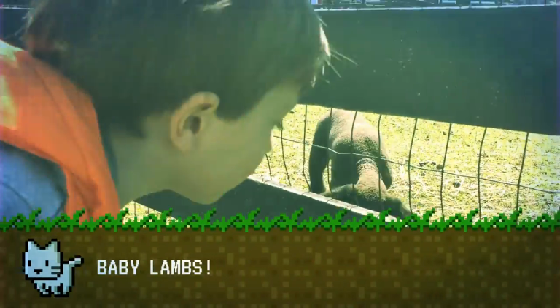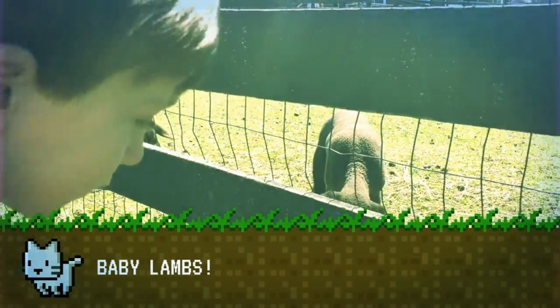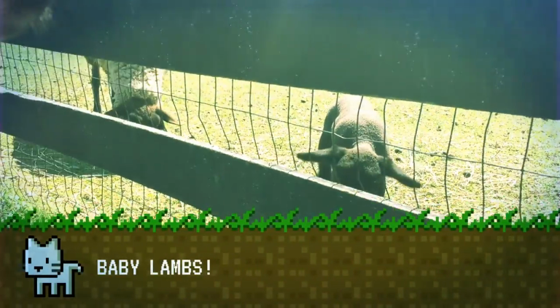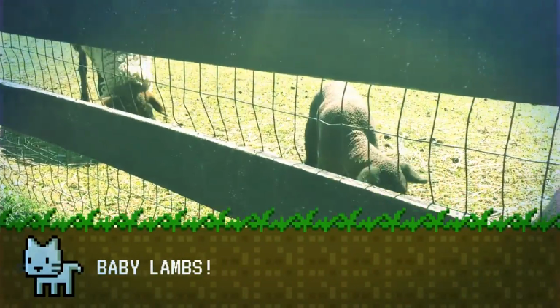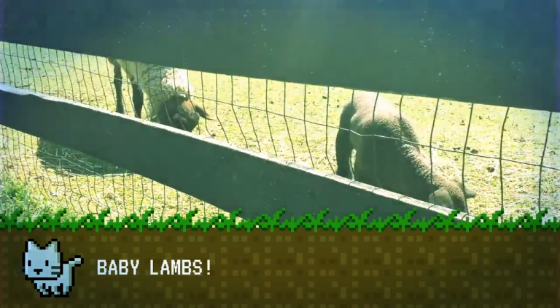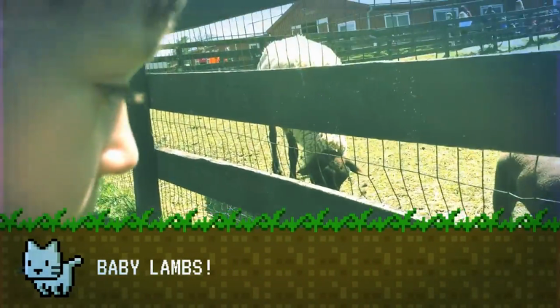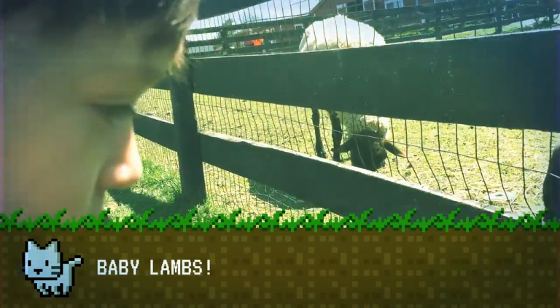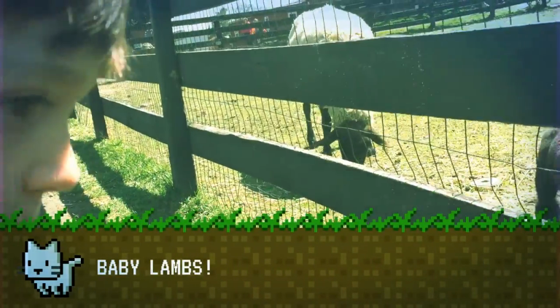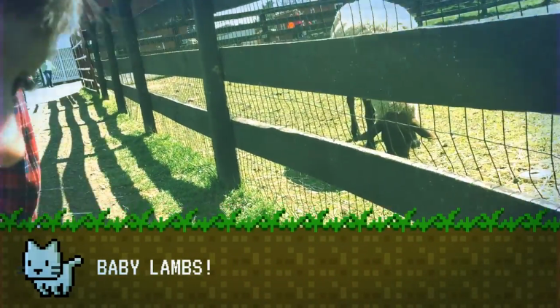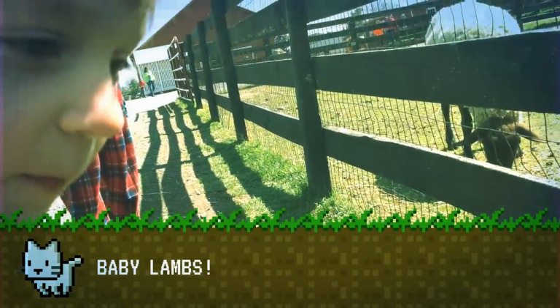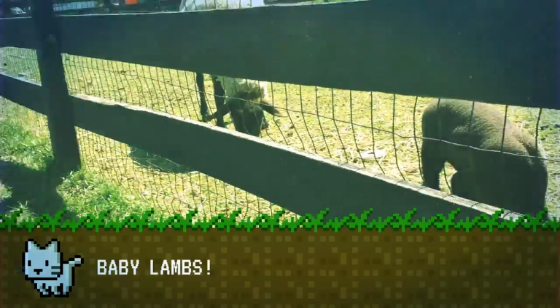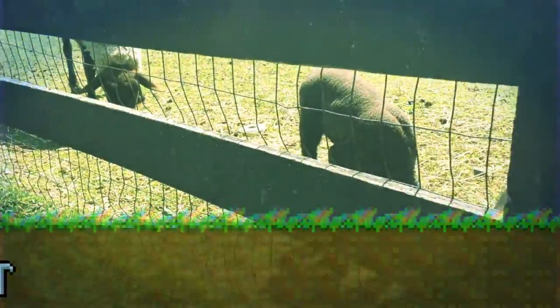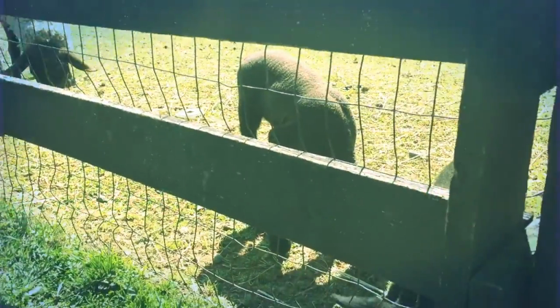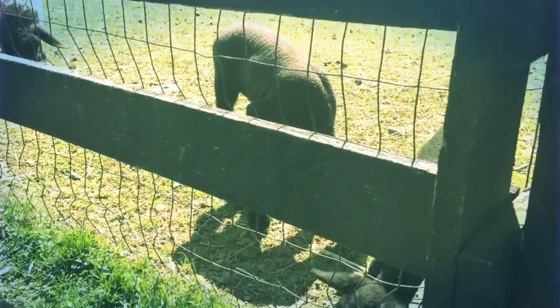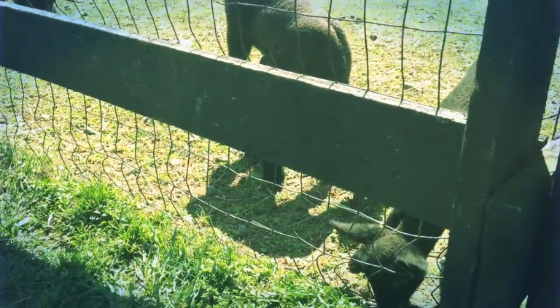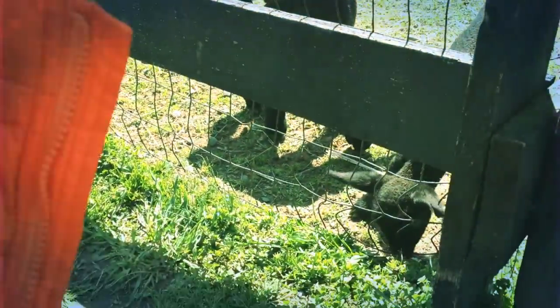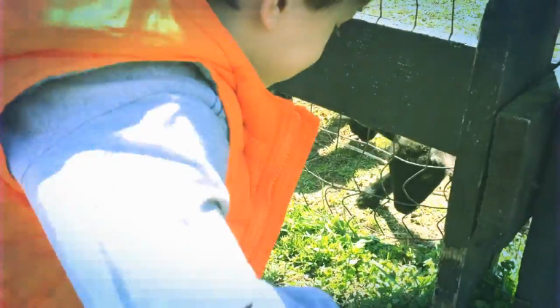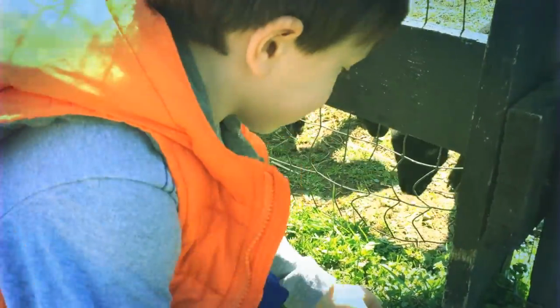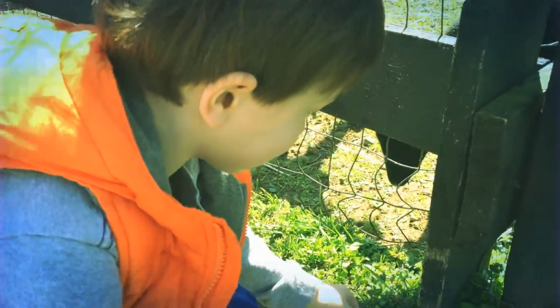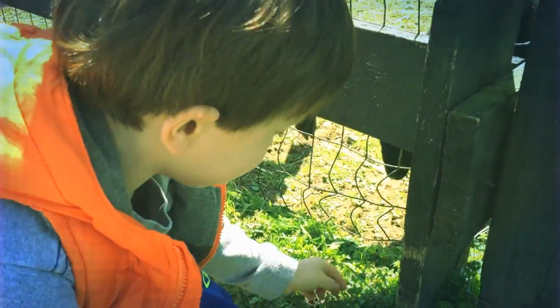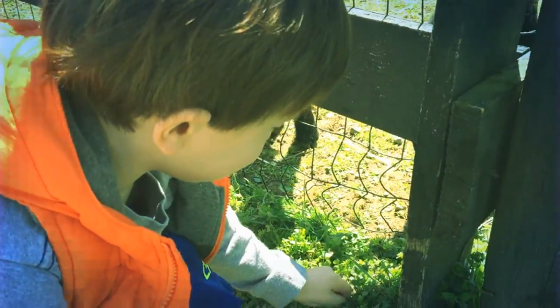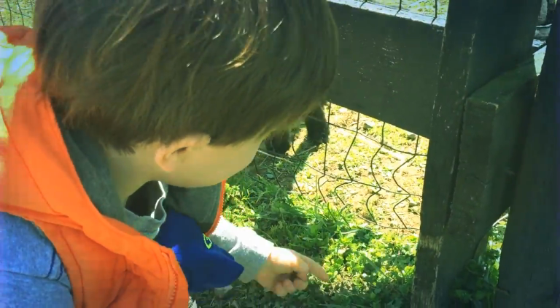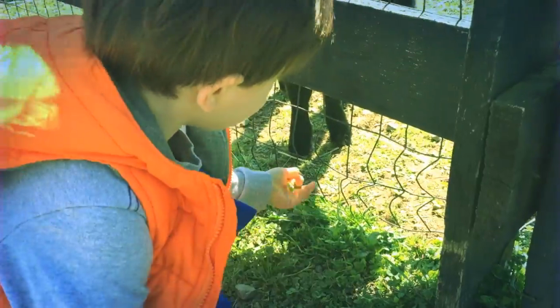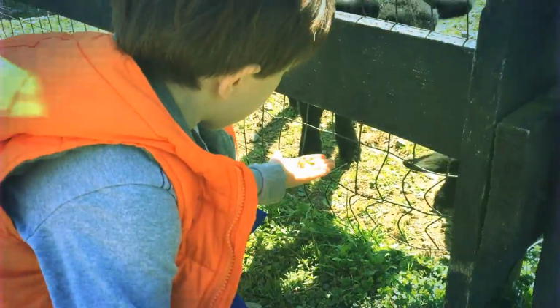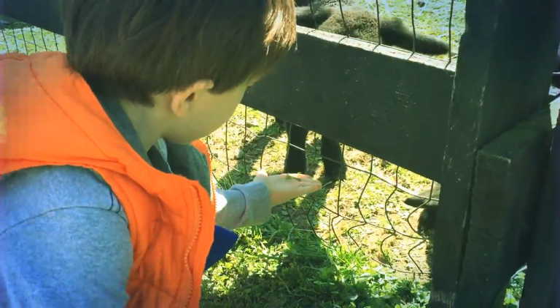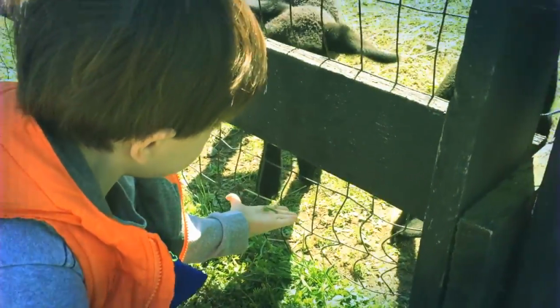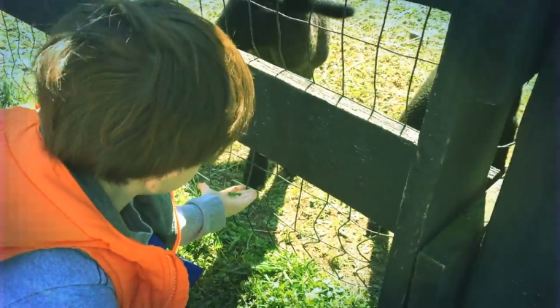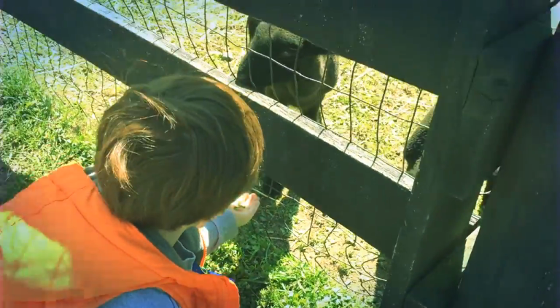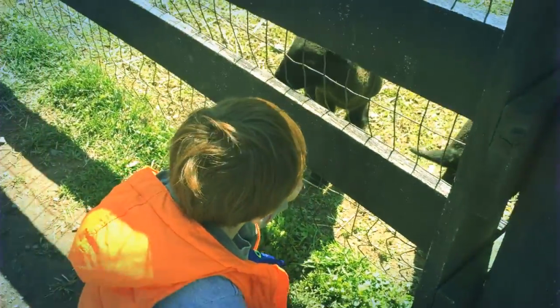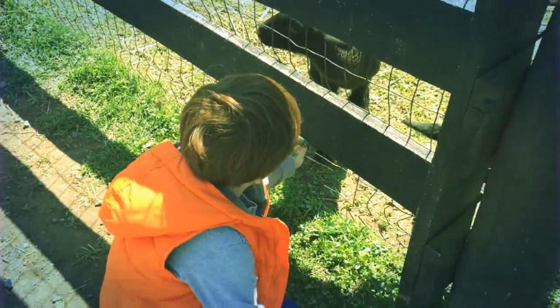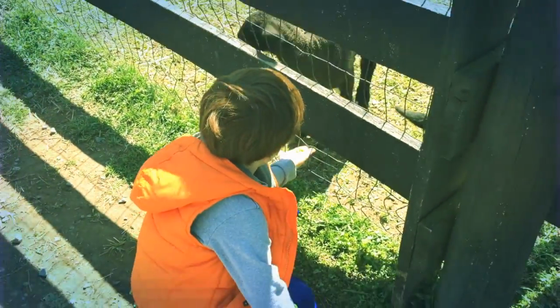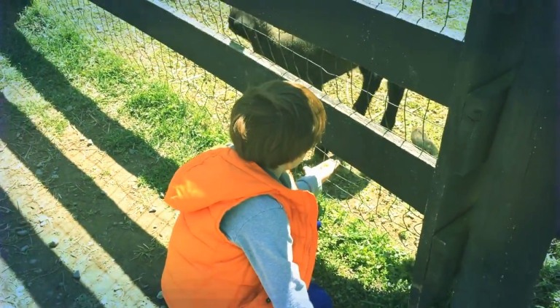Hello, we're at the baby sheep and they look so cute. I'm going to get more grass.